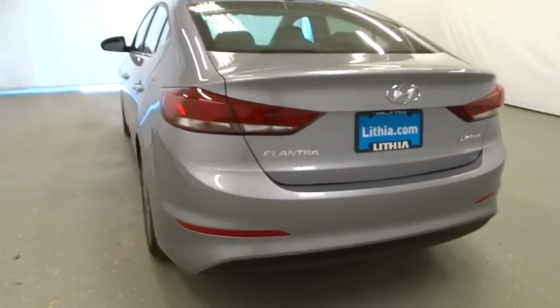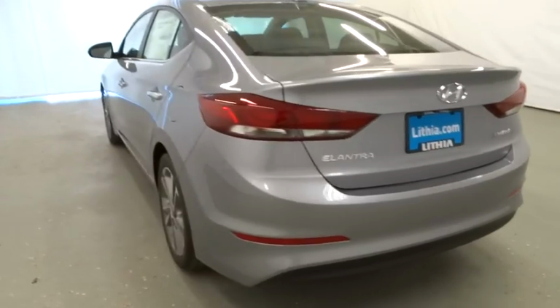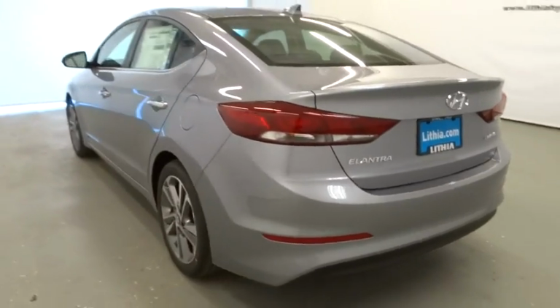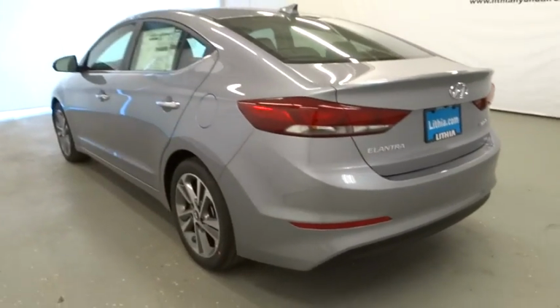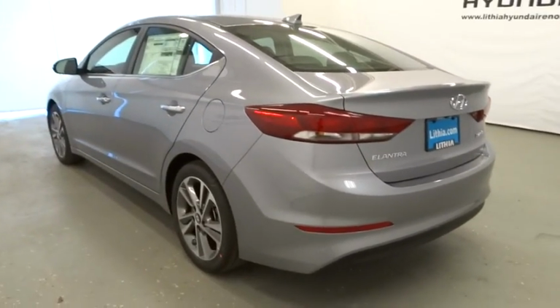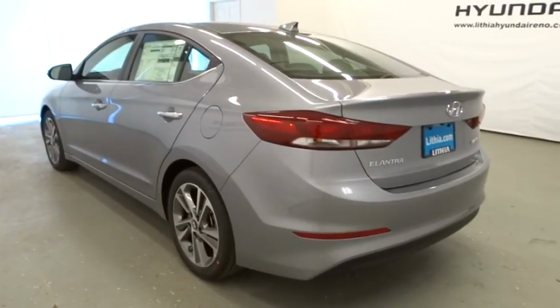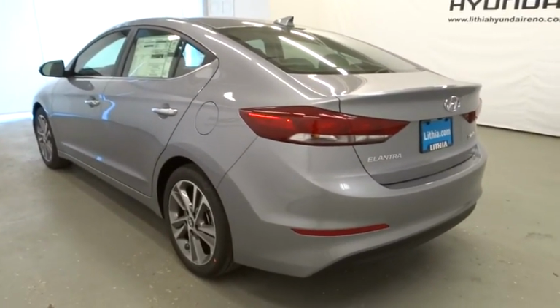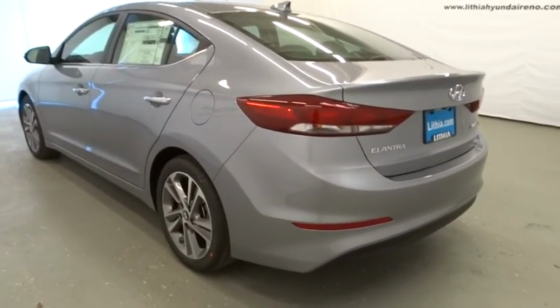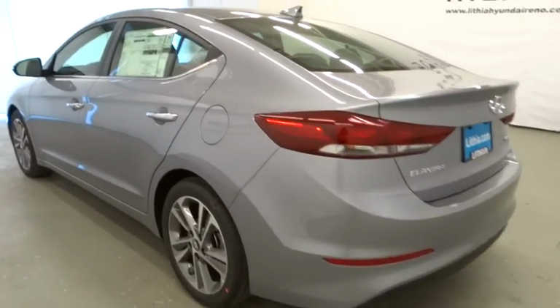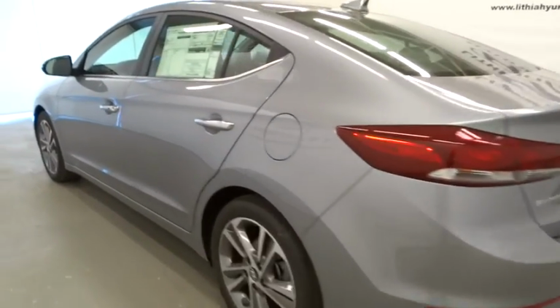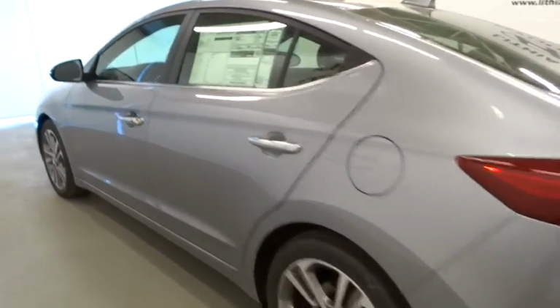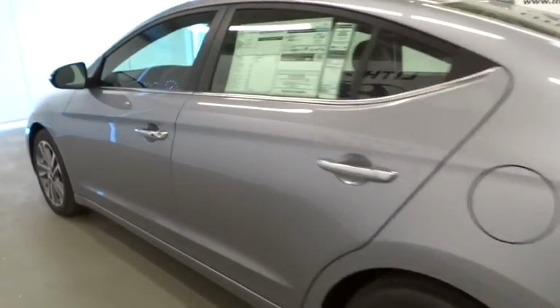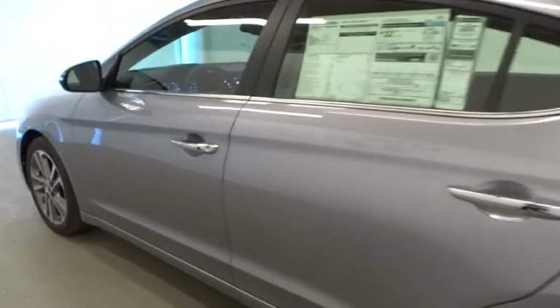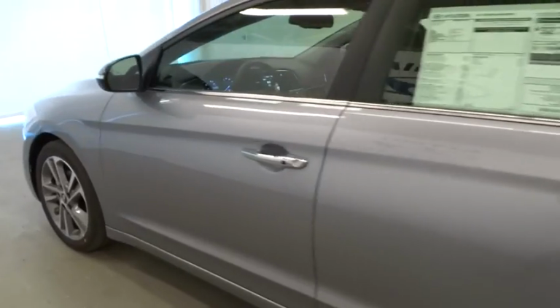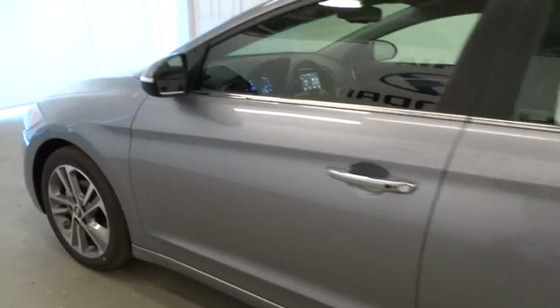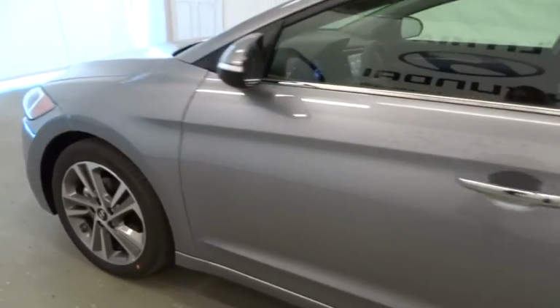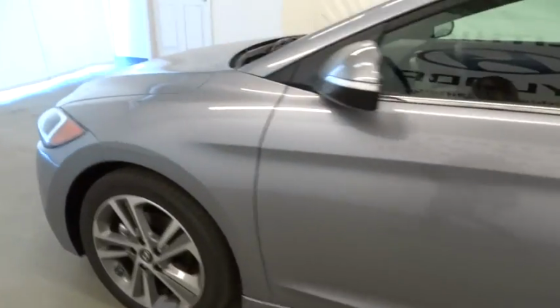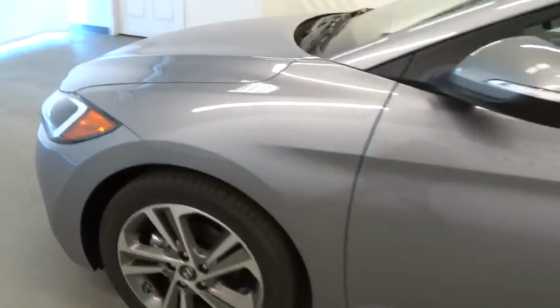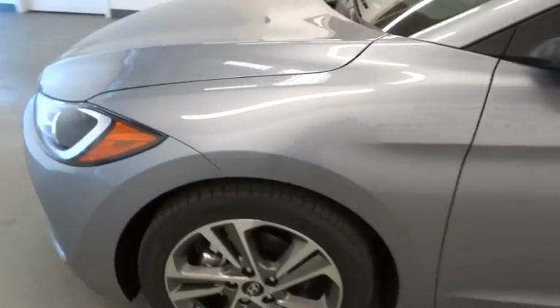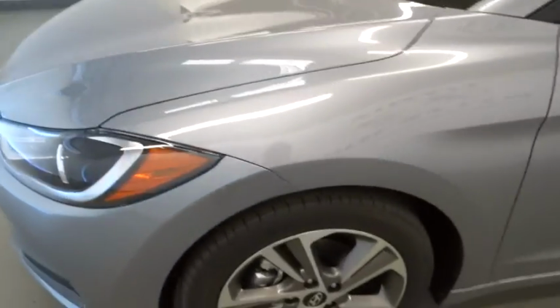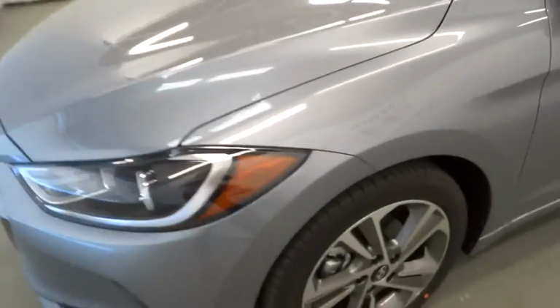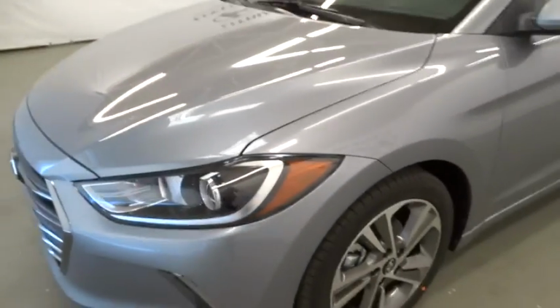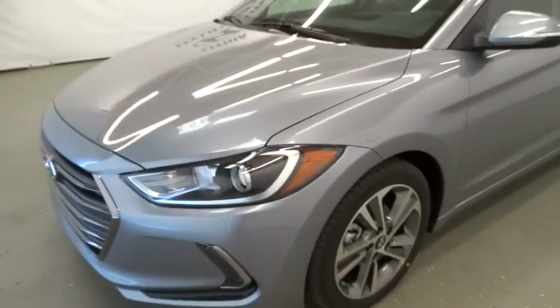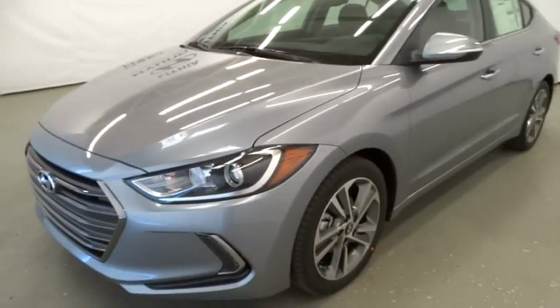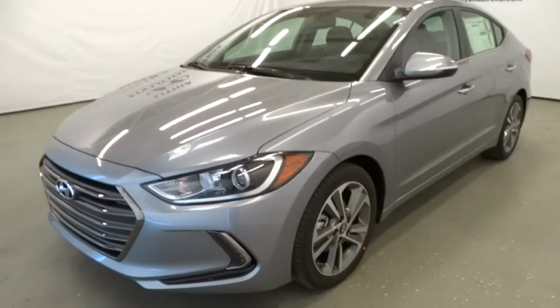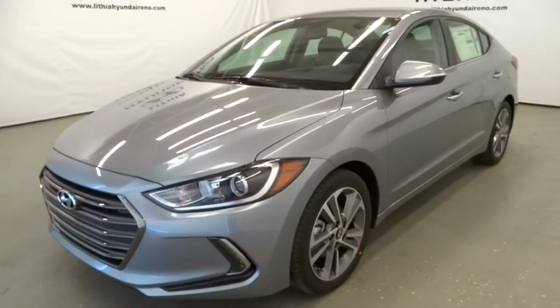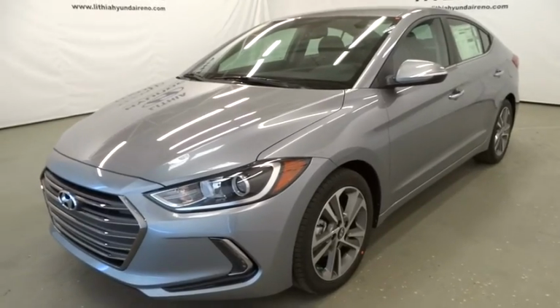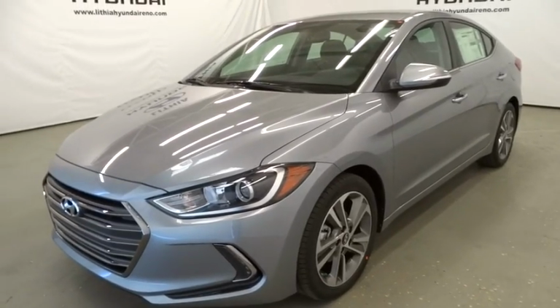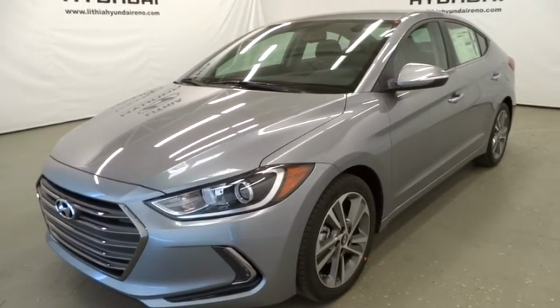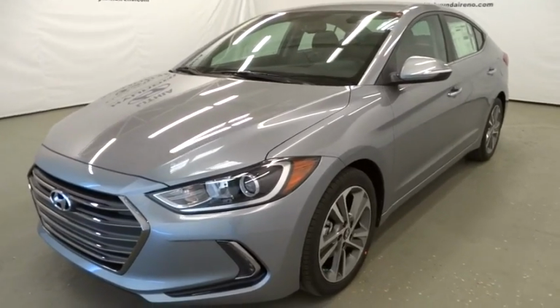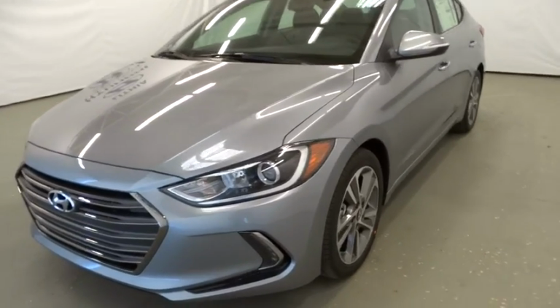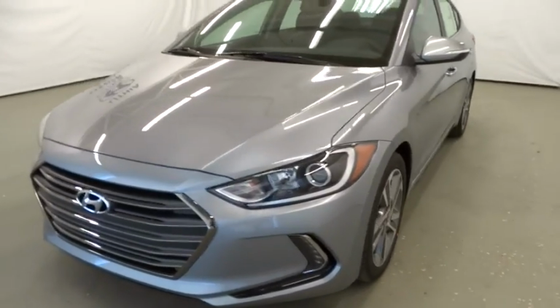Keyless start, ABS four-wheel, aluminum wheel, rear defrost, front wheel drive, AM-FM stereo radio, auto-off headlights, MP3 player, electronic stability control, passenger airbag, child safety locks.